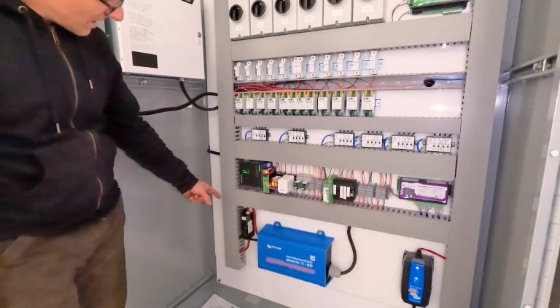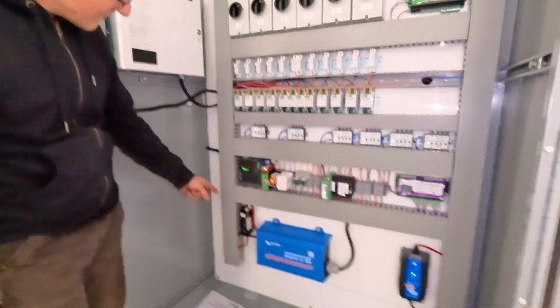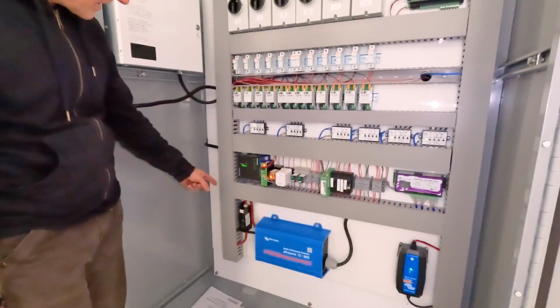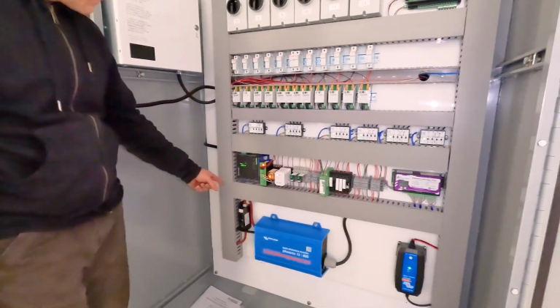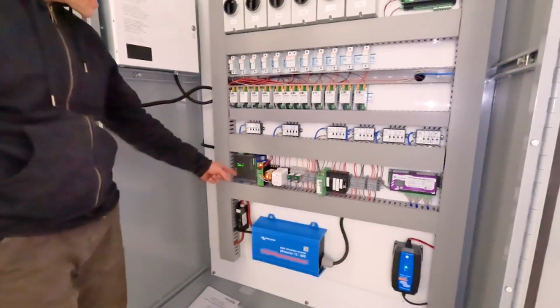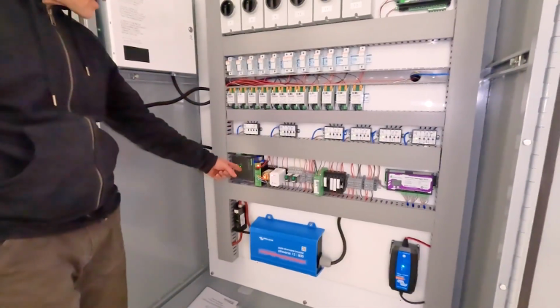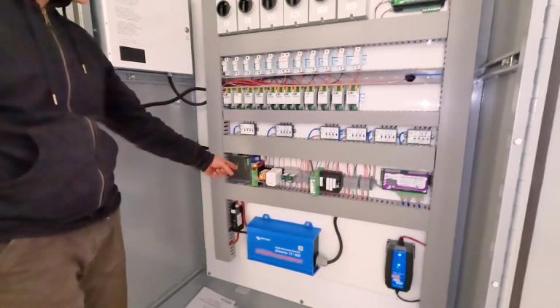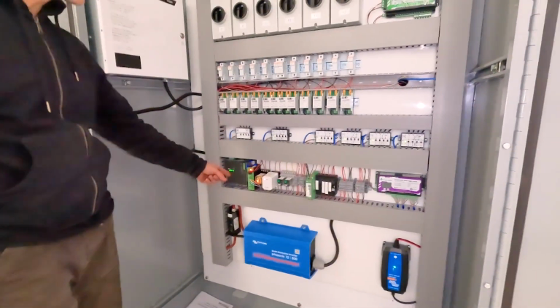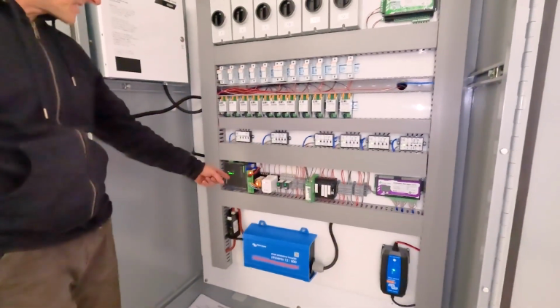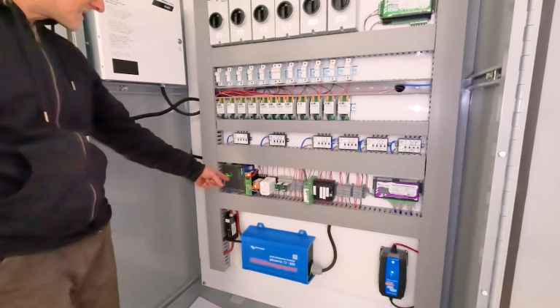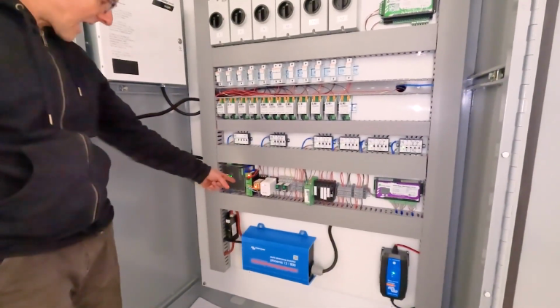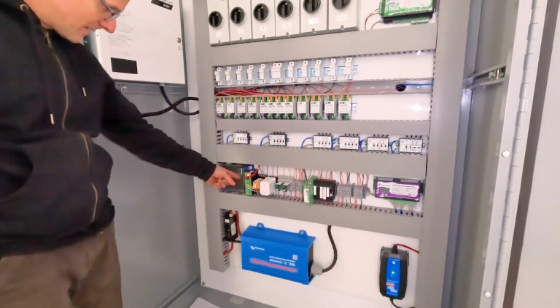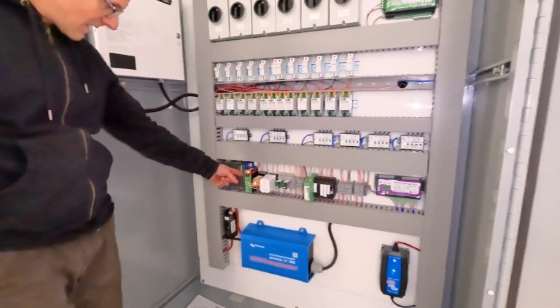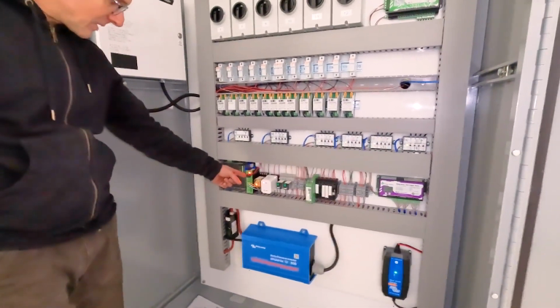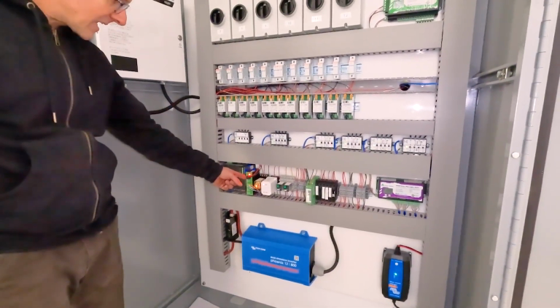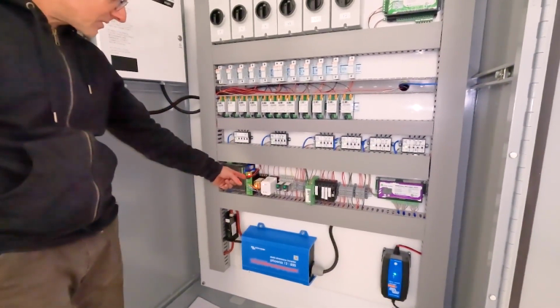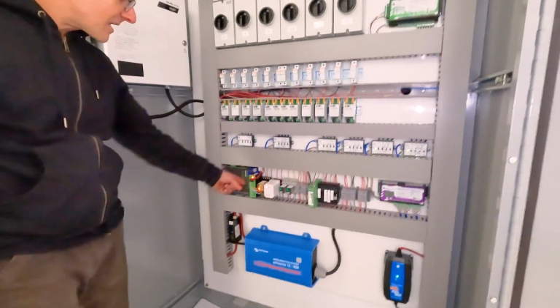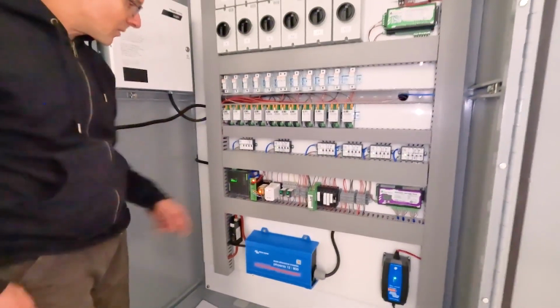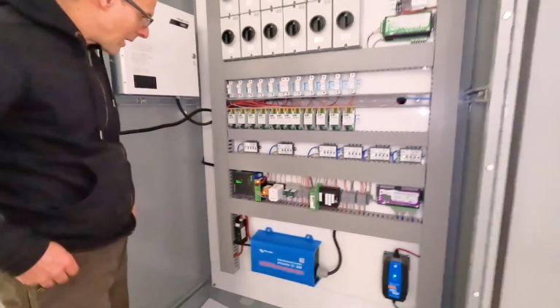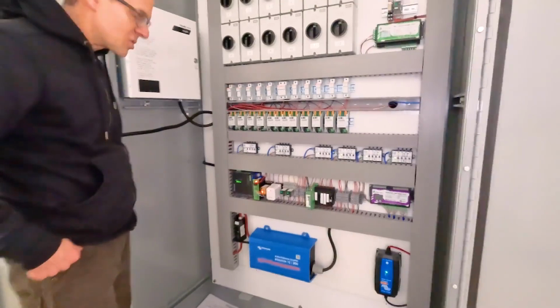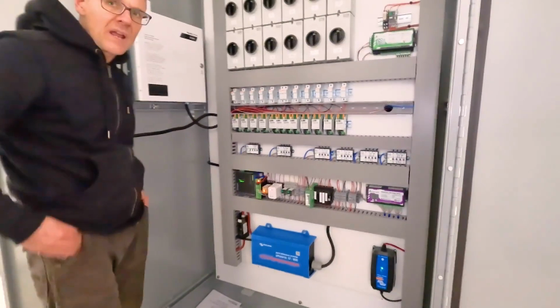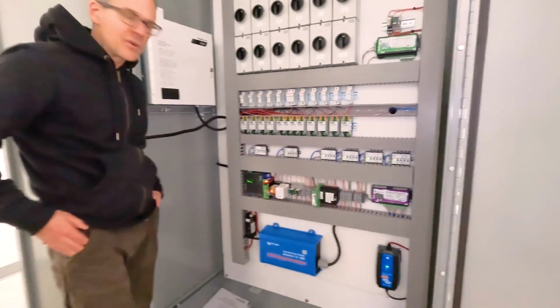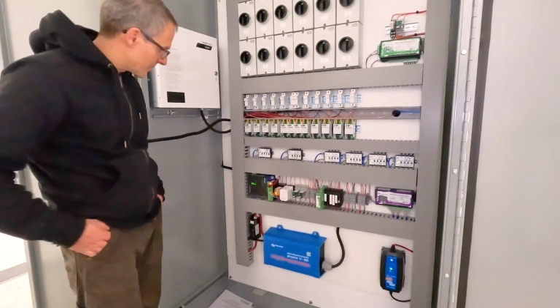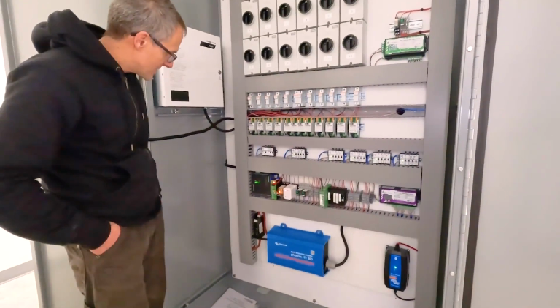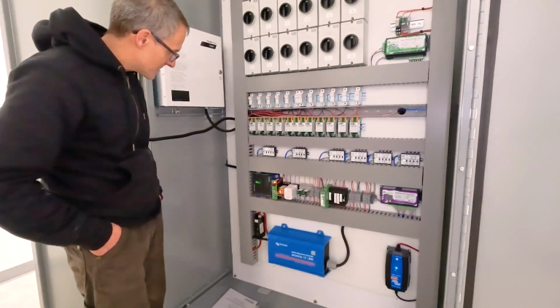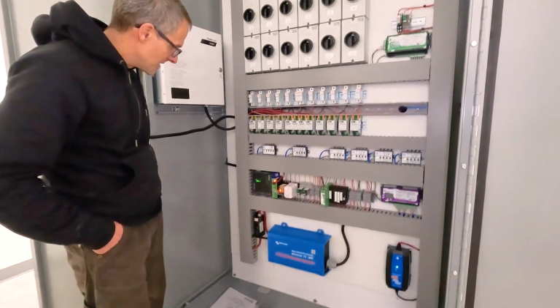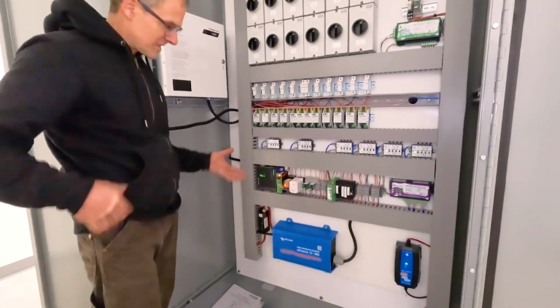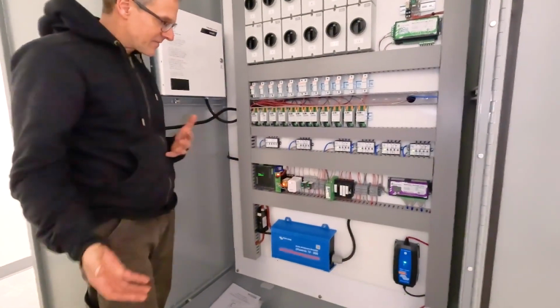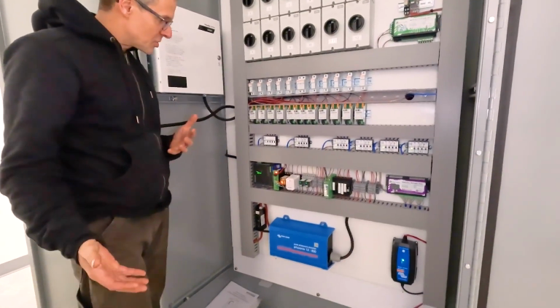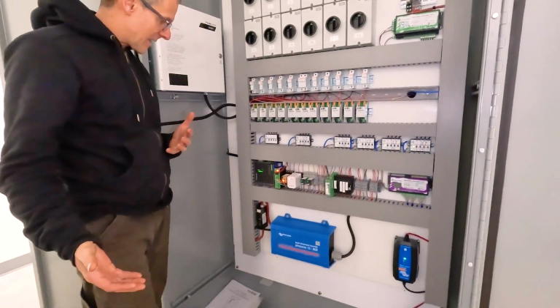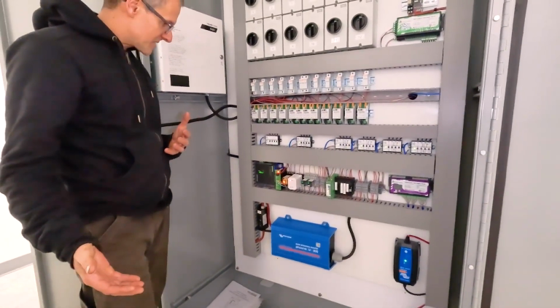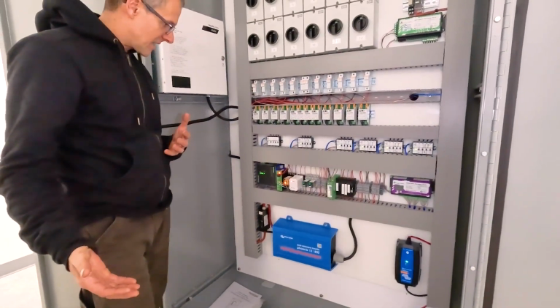We've got a Kaco — I think this is a CCA — communicating with the Kaco, rapid shutdown and optimizers.